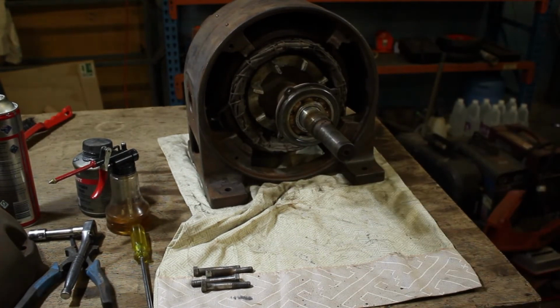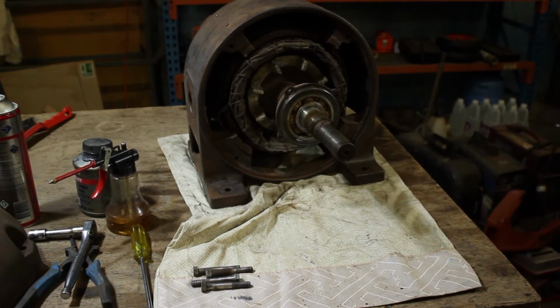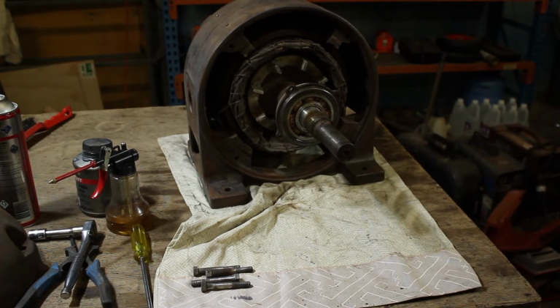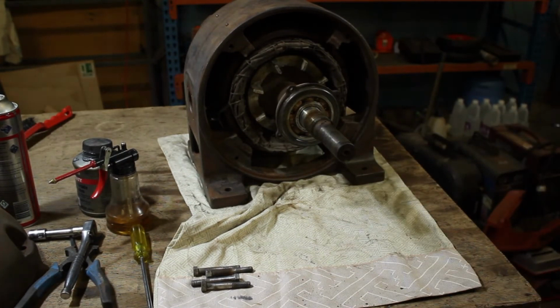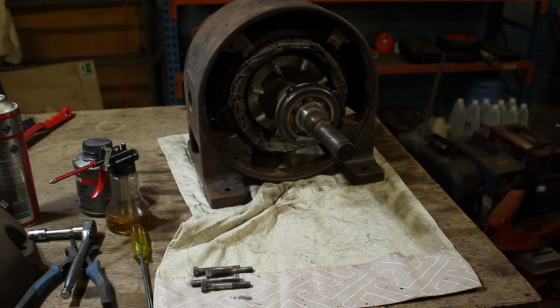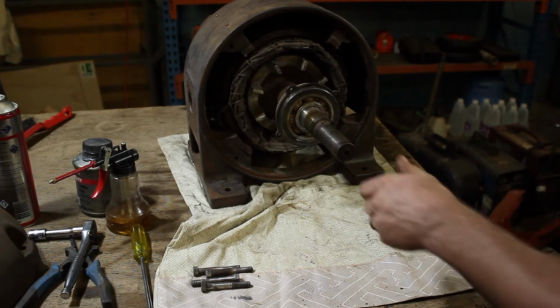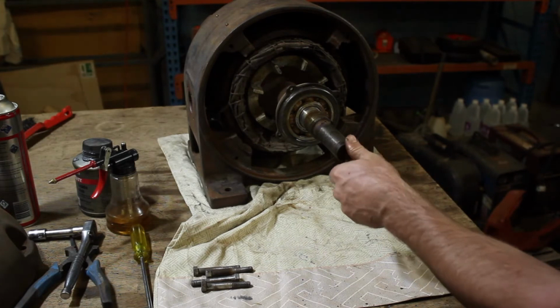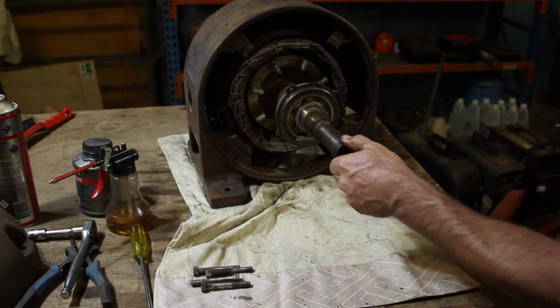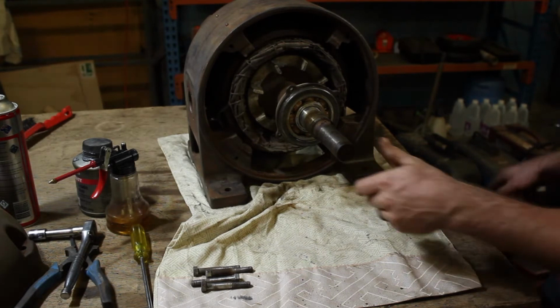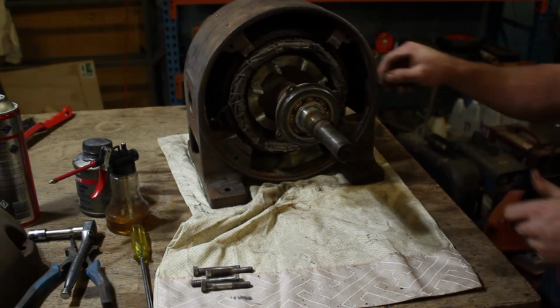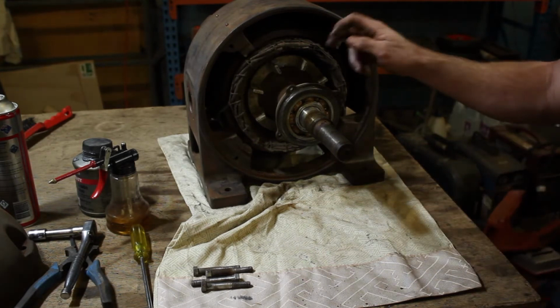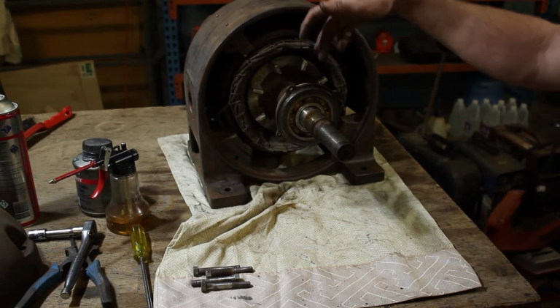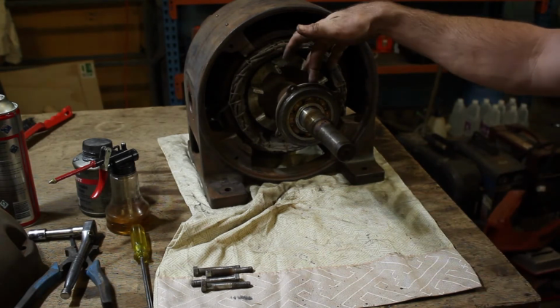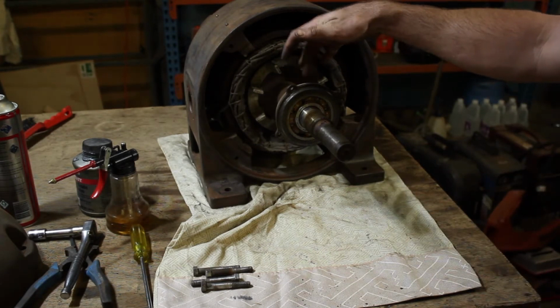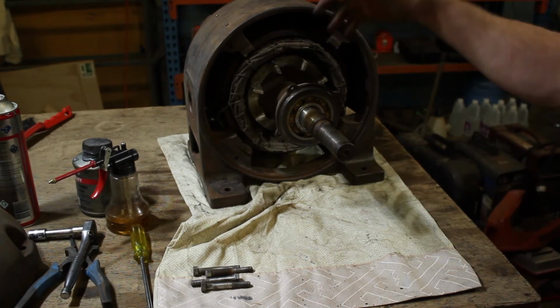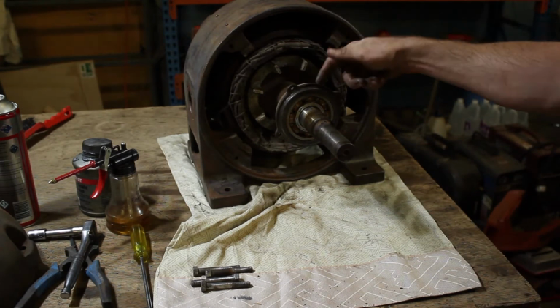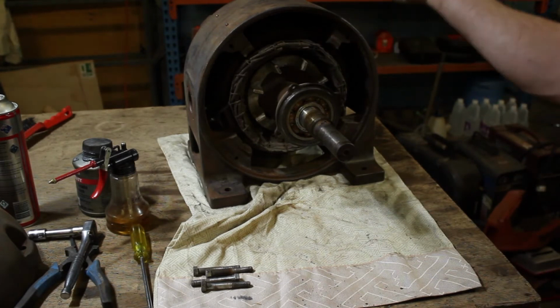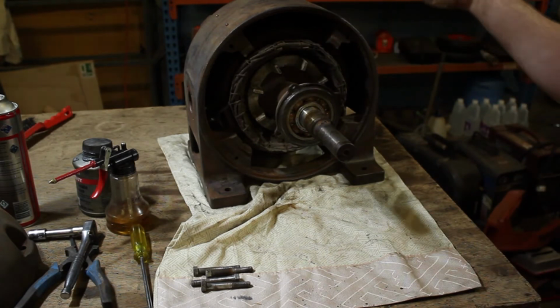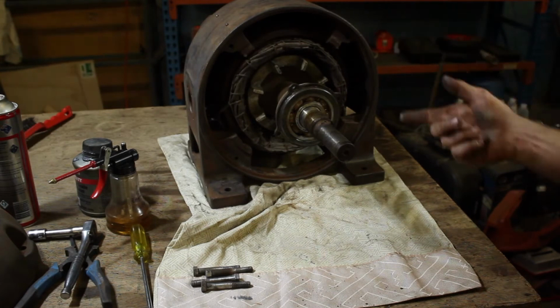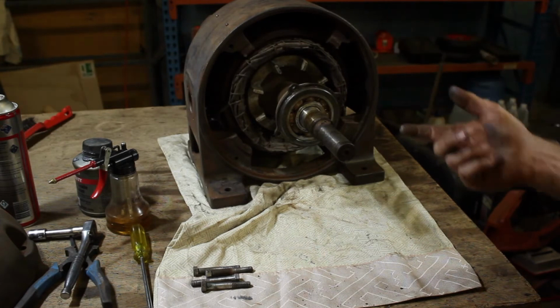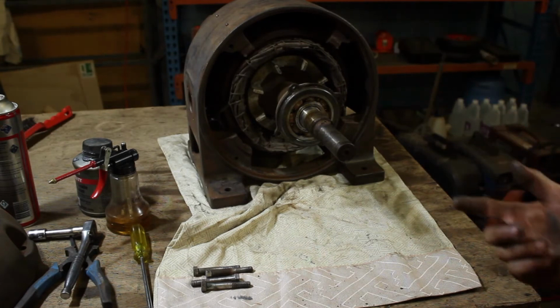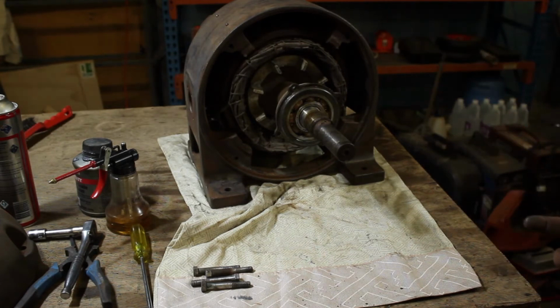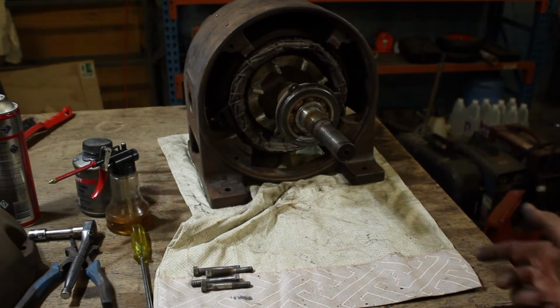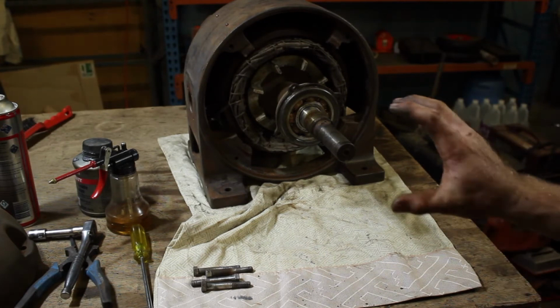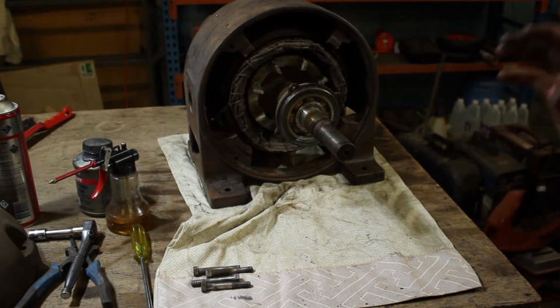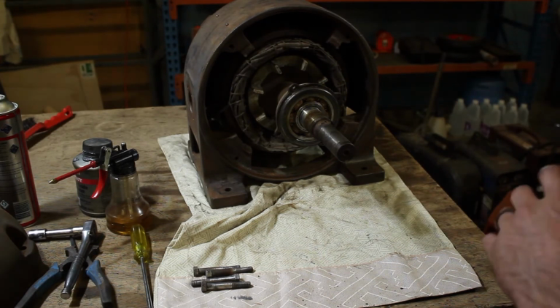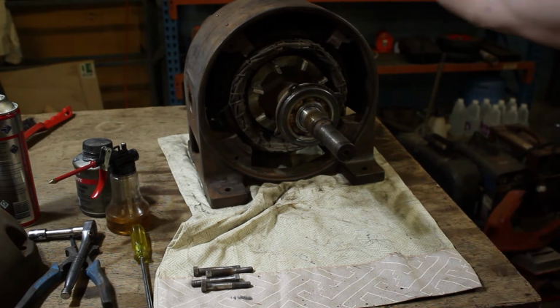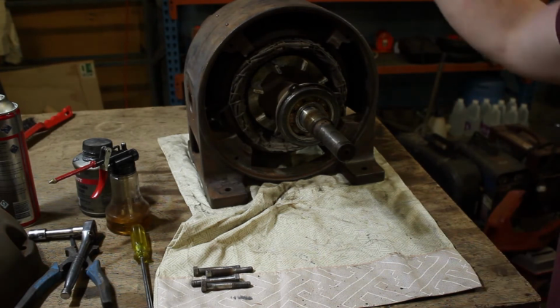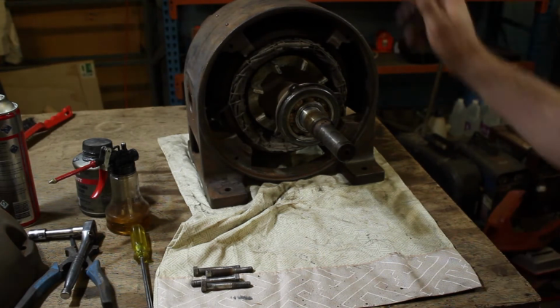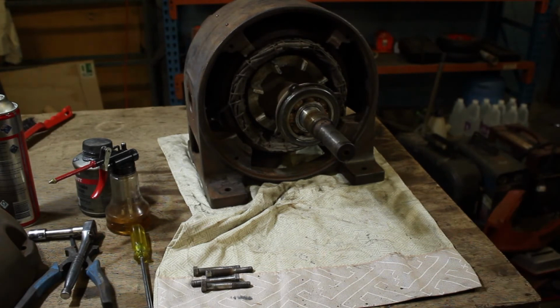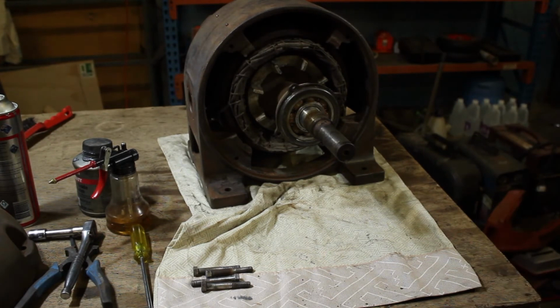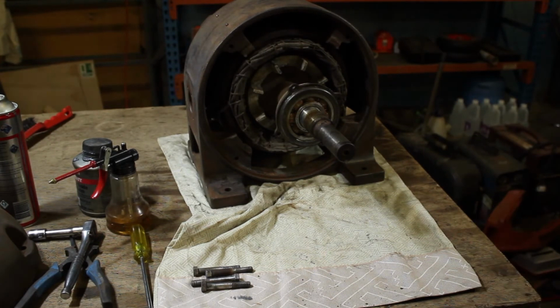I've got the rotor in the motor now. I'll just have to line up the bearing cup on the other side and put the four screws in, and that should have the far side of the rotor secured.